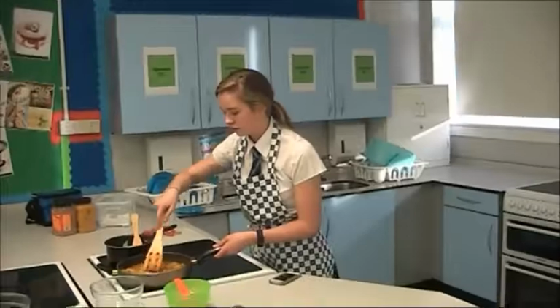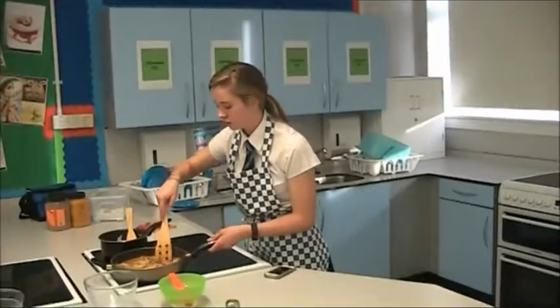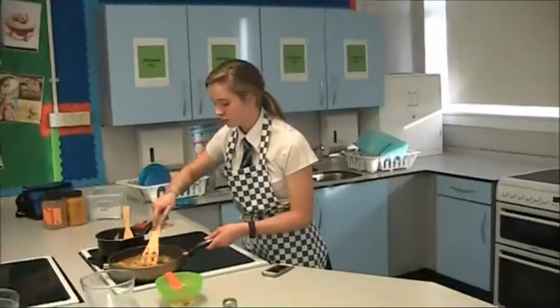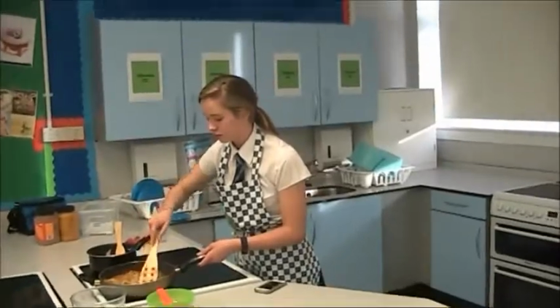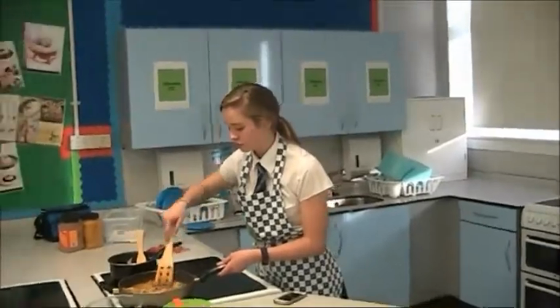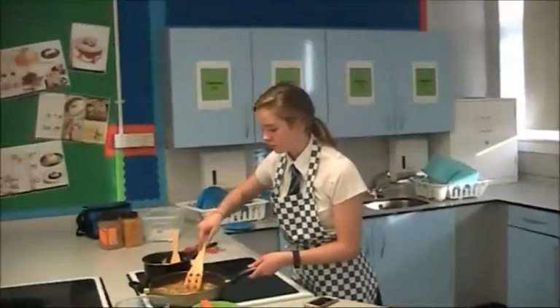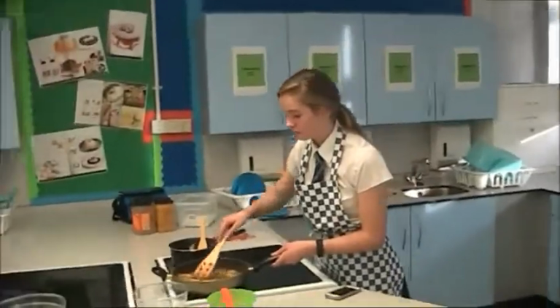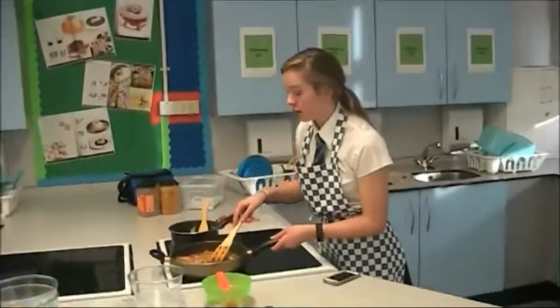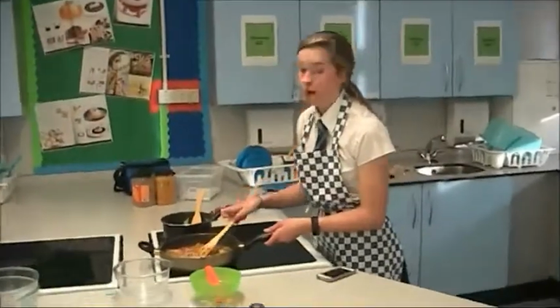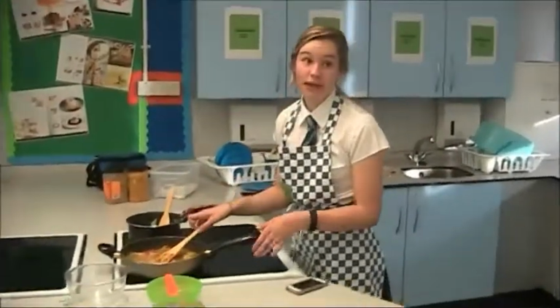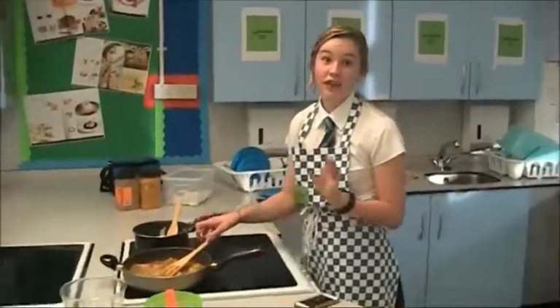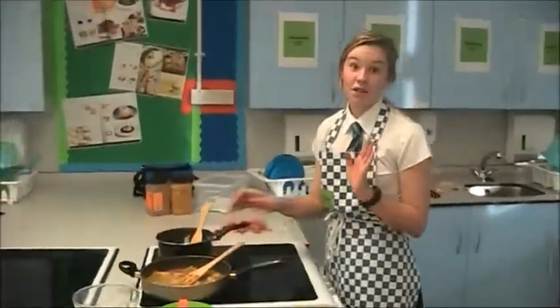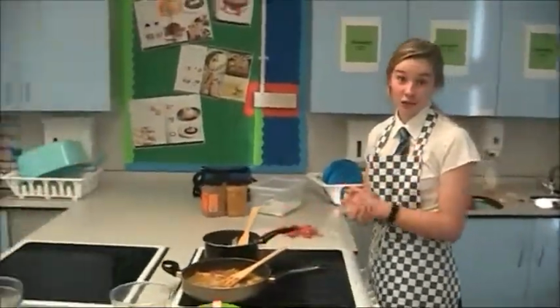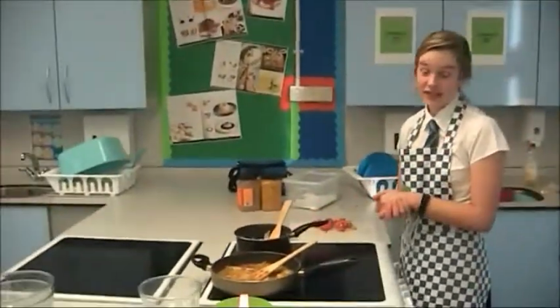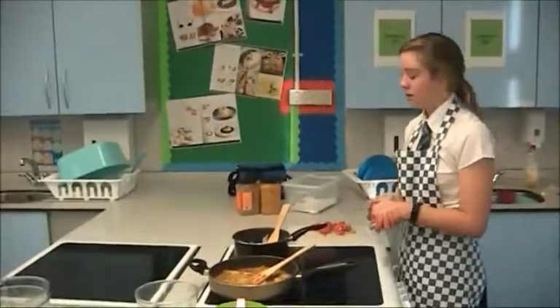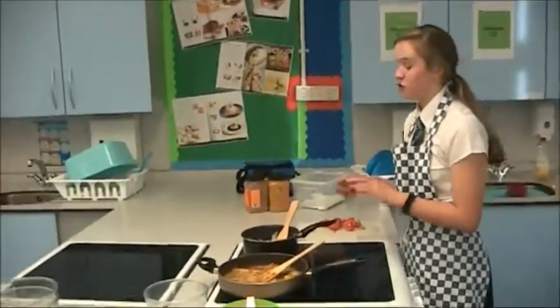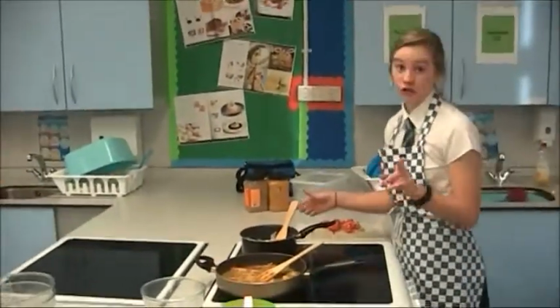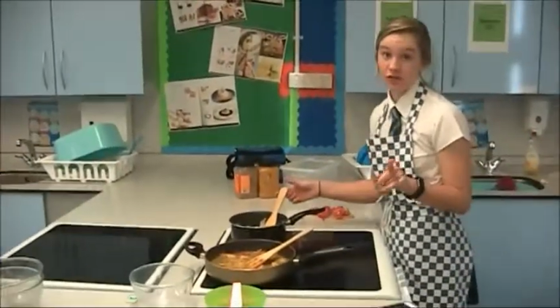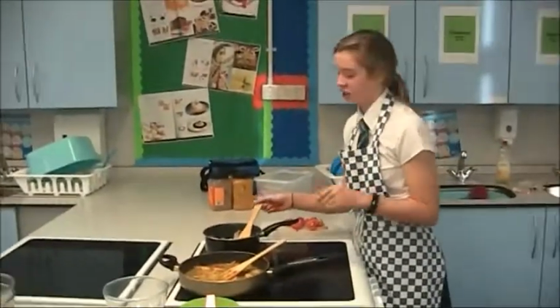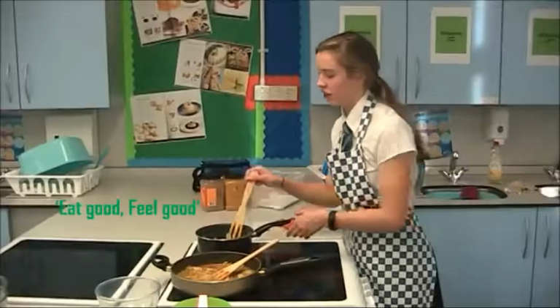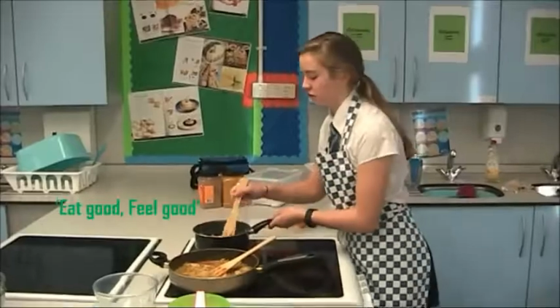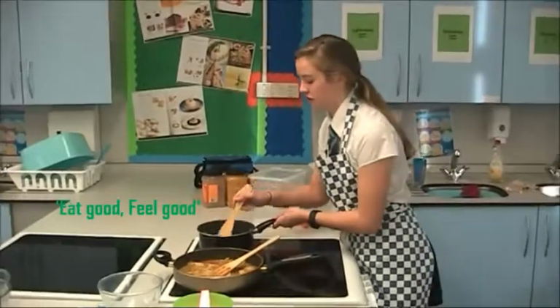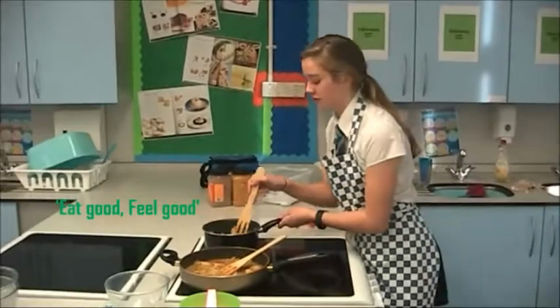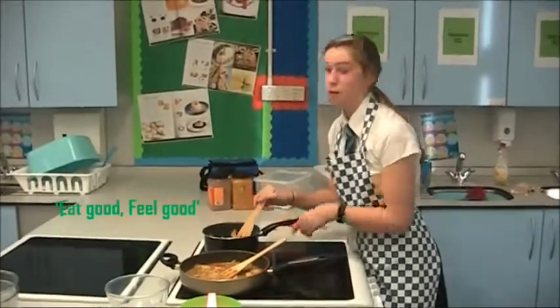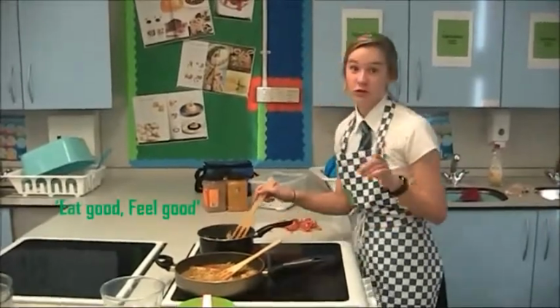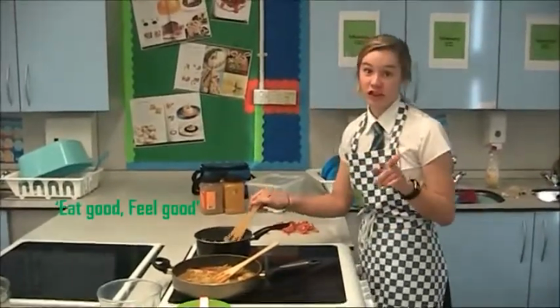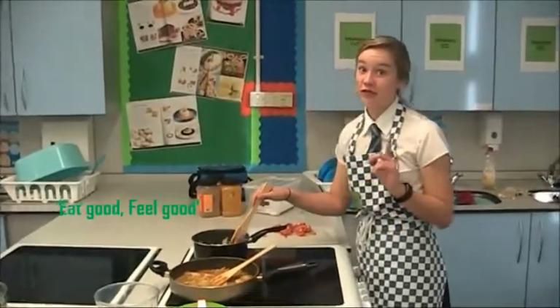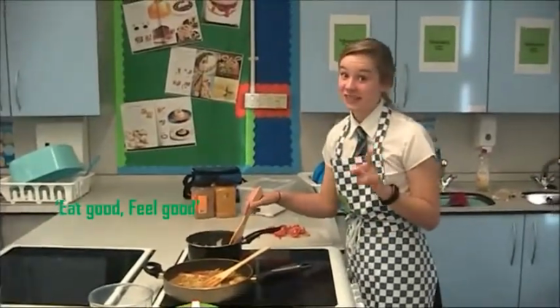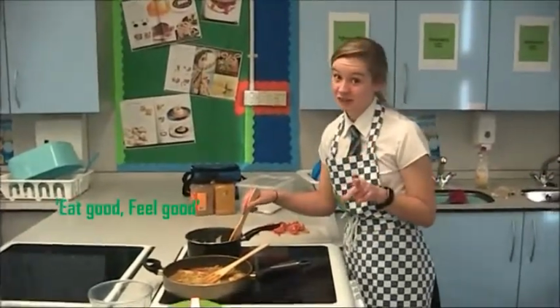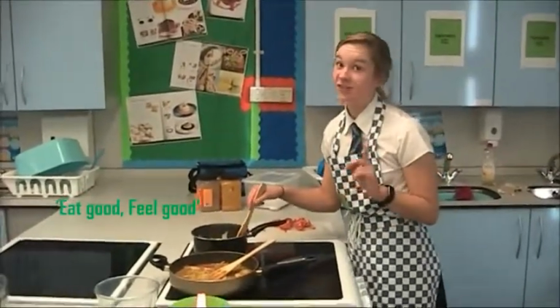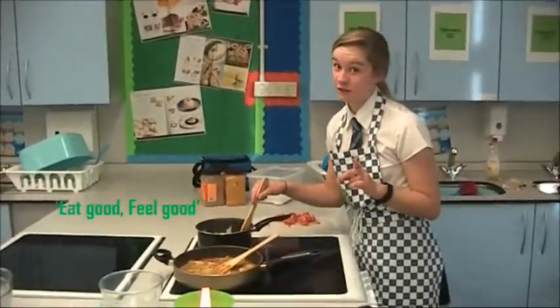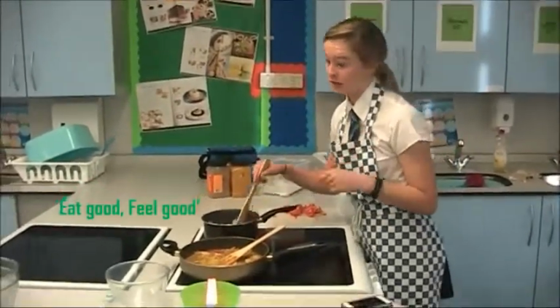Something smells amazing. What are you cooking? I'm making a FakeWay today. It's your favourite, a chicken jalapeño. You've got to eat good to feel good.